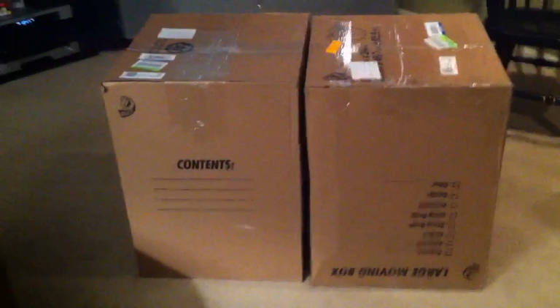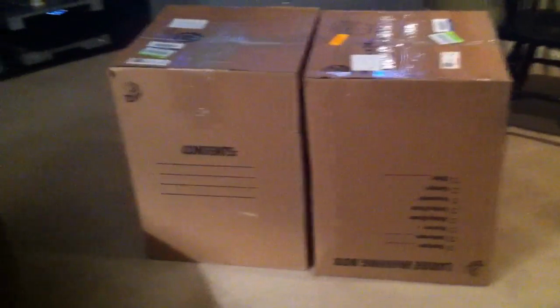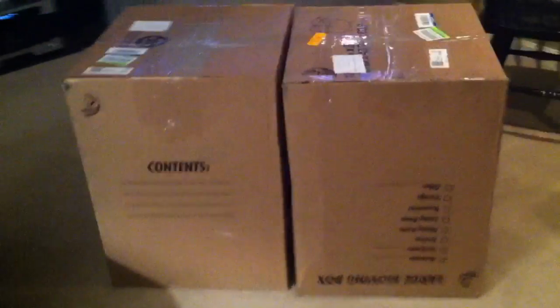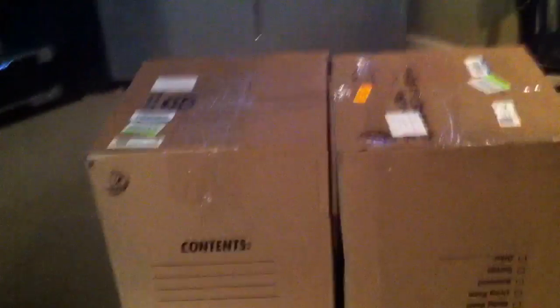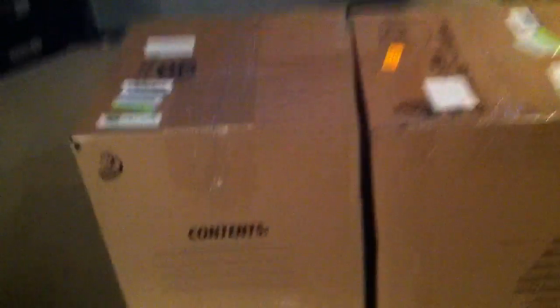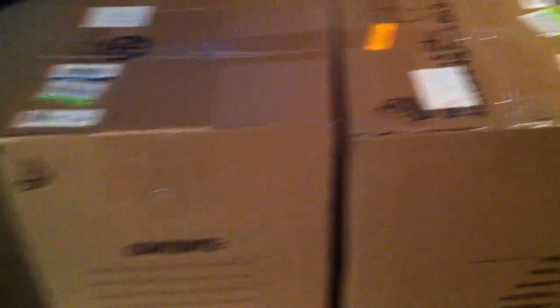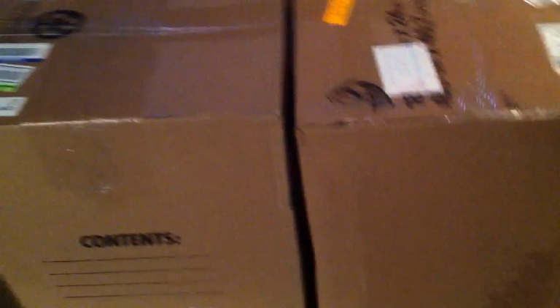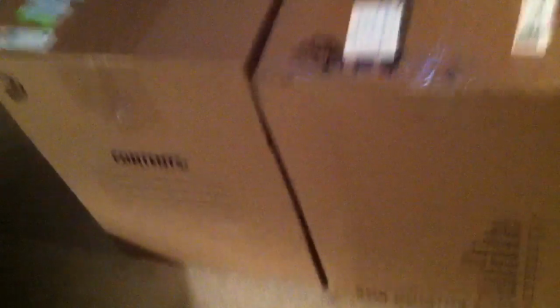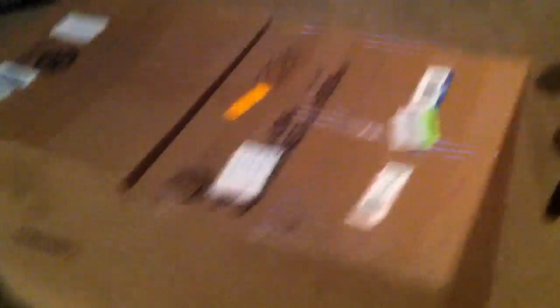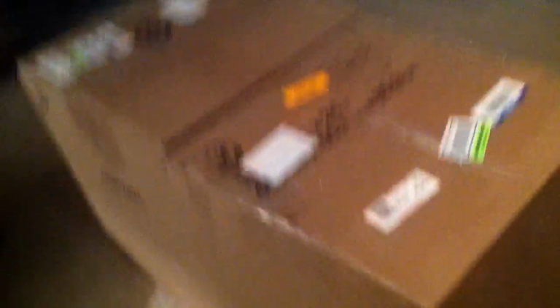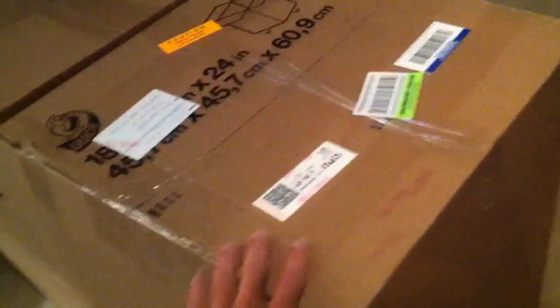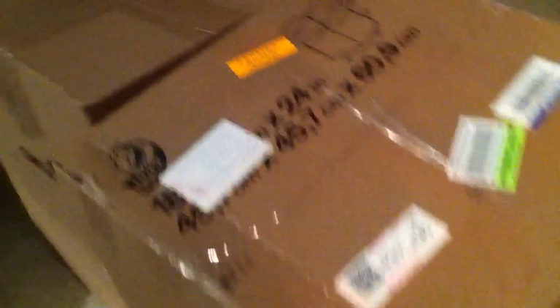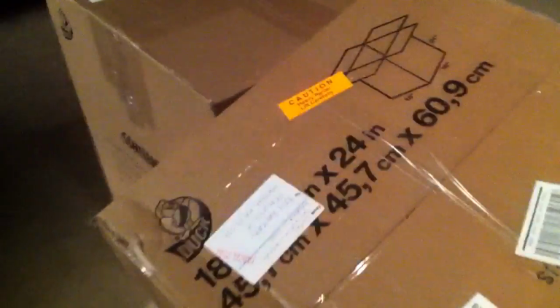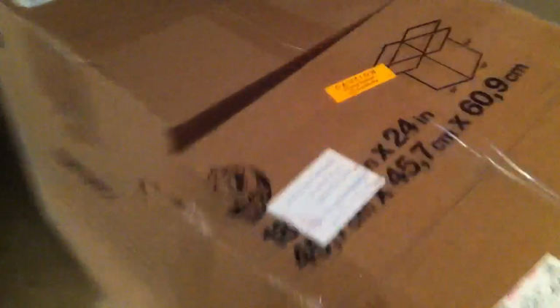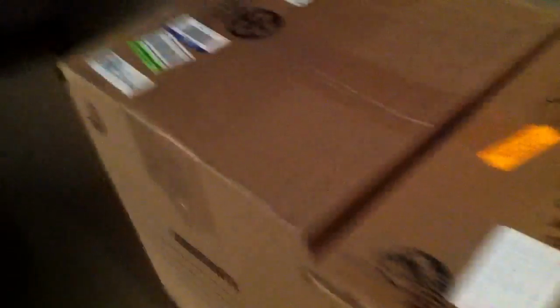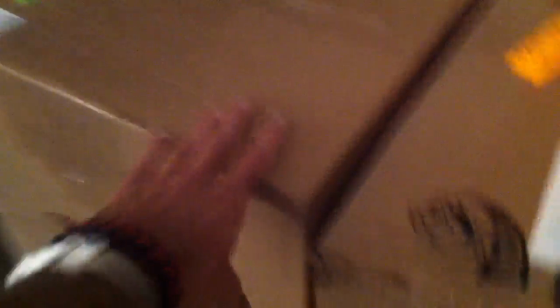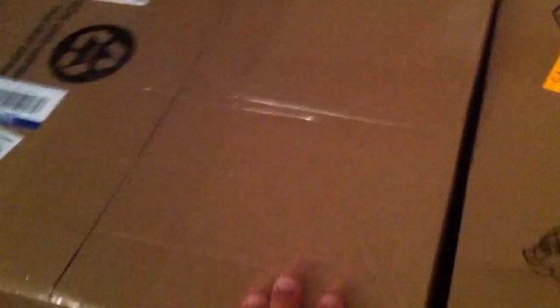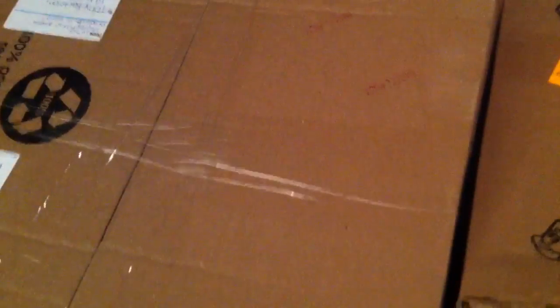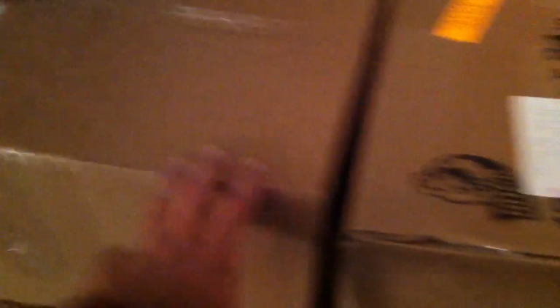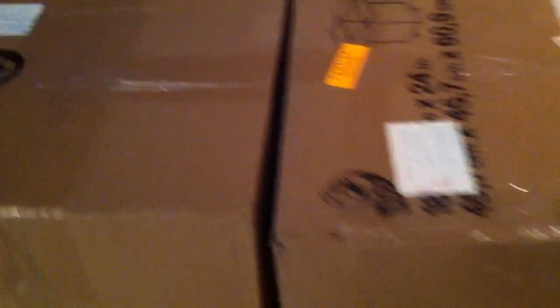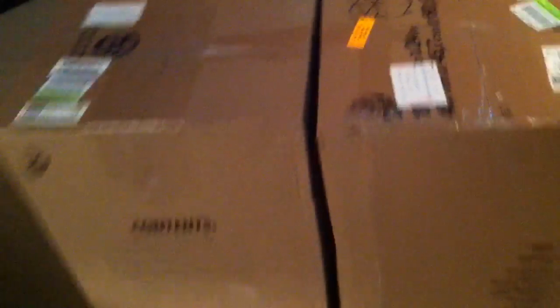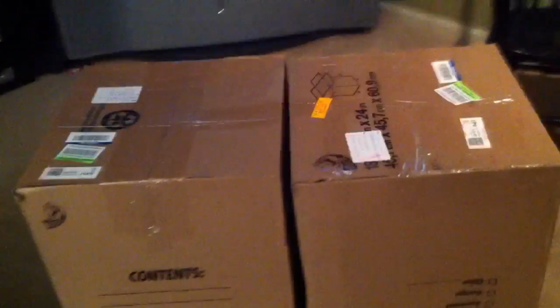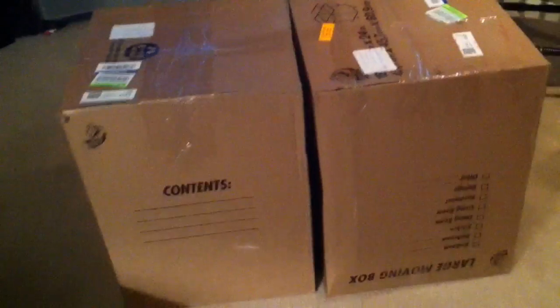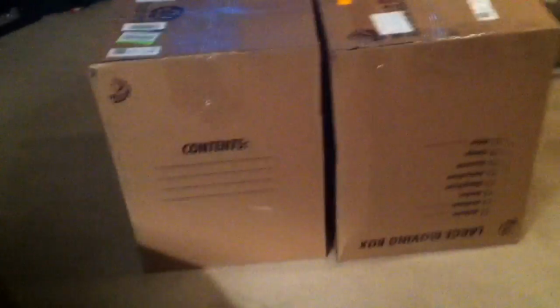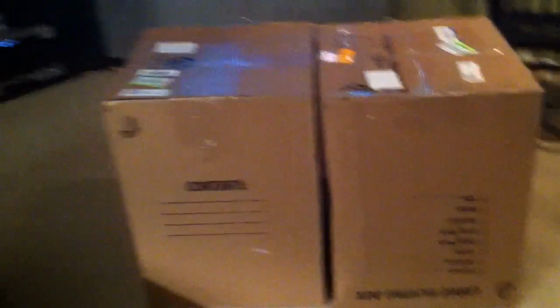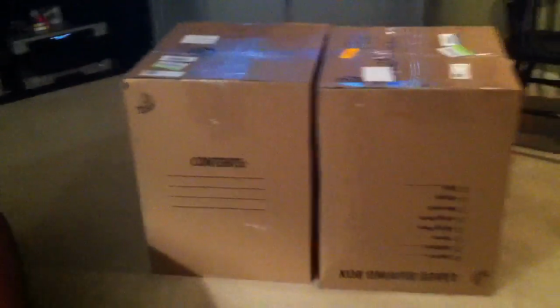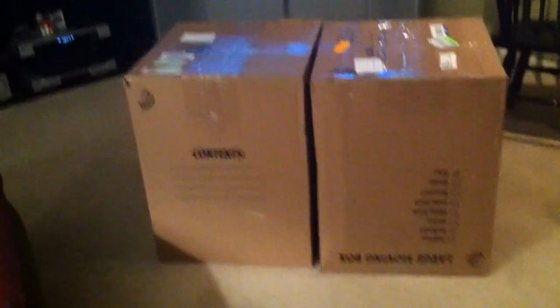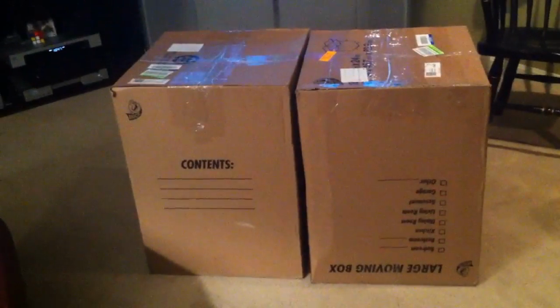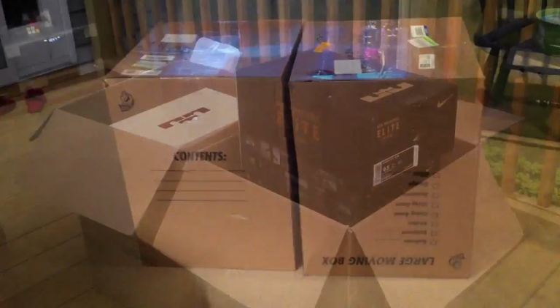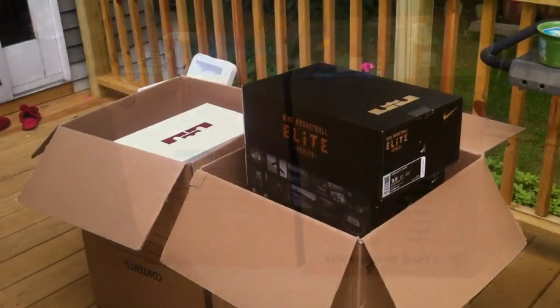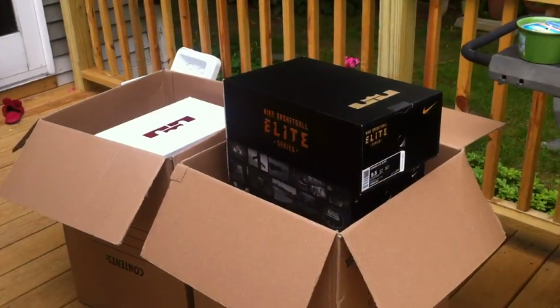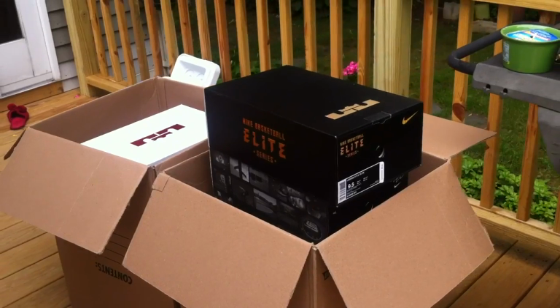Hey guys, what's going on? Anti back at it with another big pickup — 11 pairs of LeBrons in both of these huge boxes. I'm gonna go ahead and cut them open, show you guys what's inside. Can't wait!